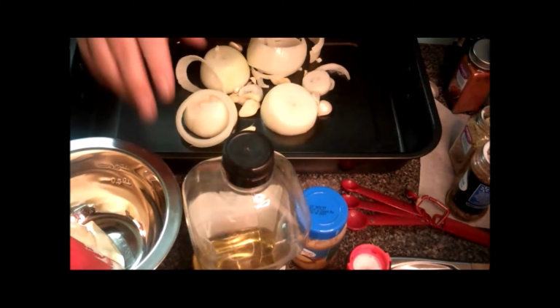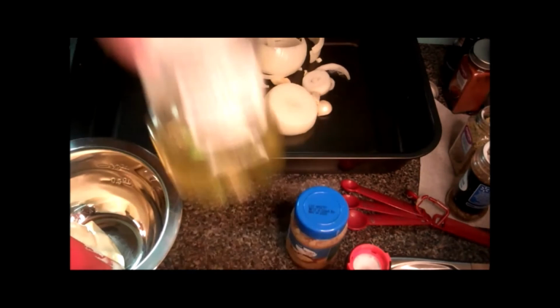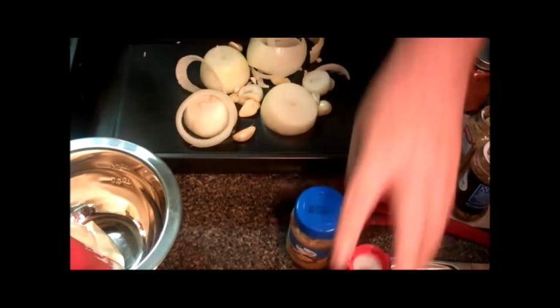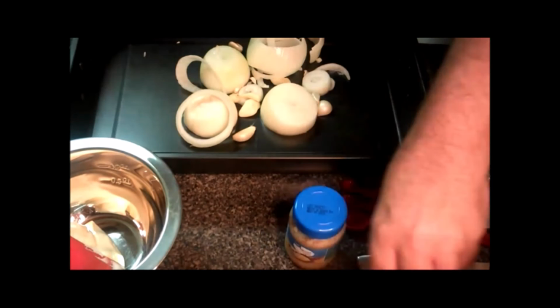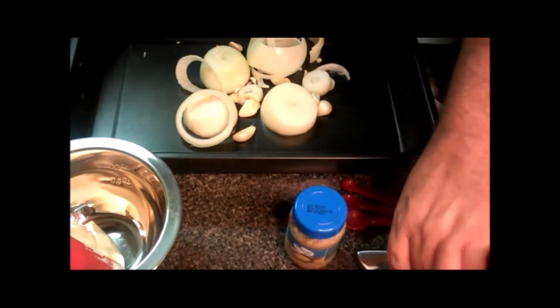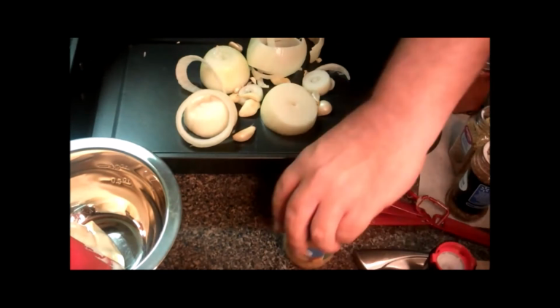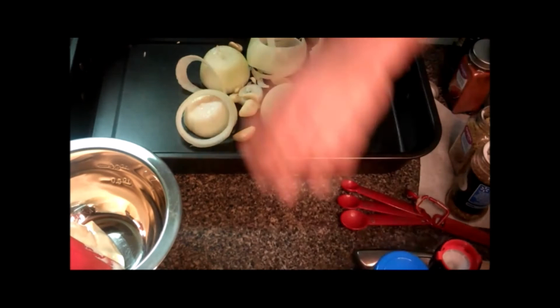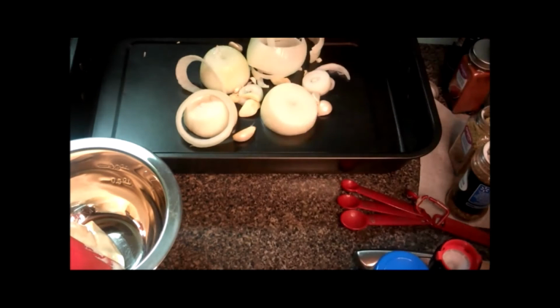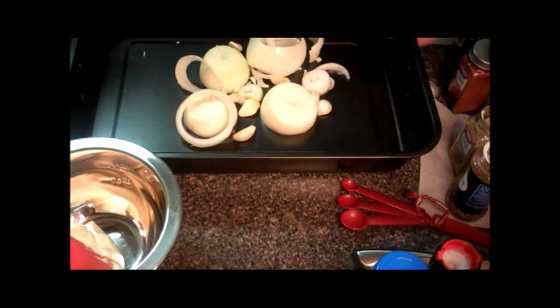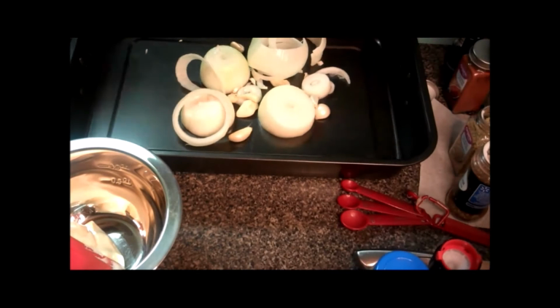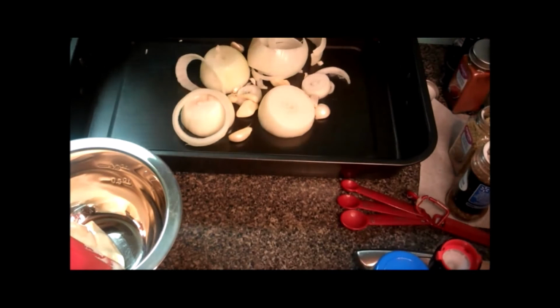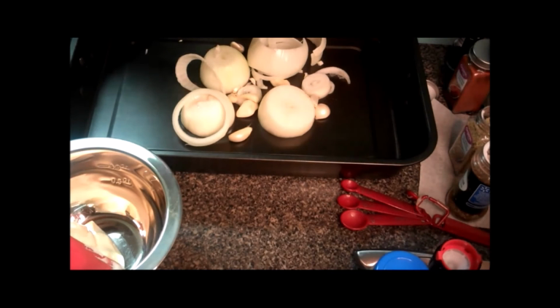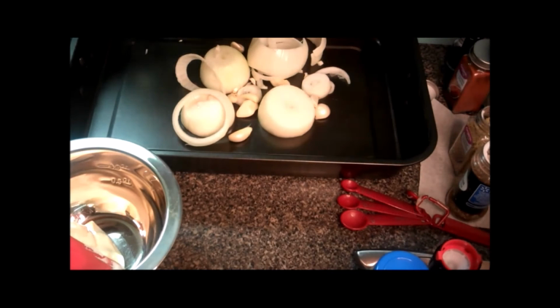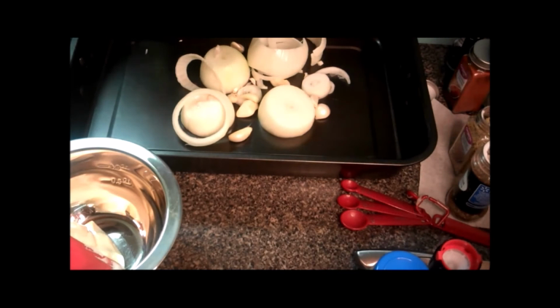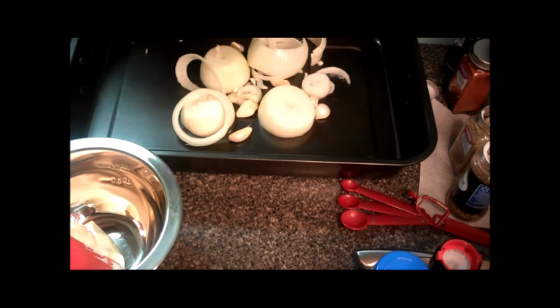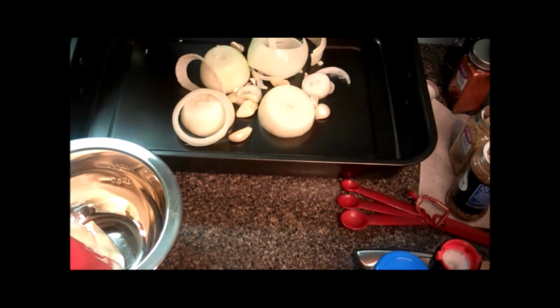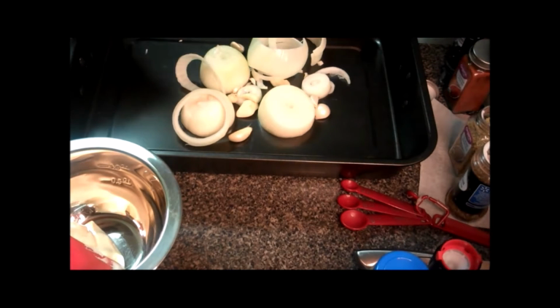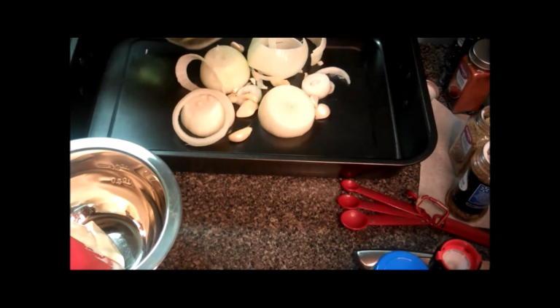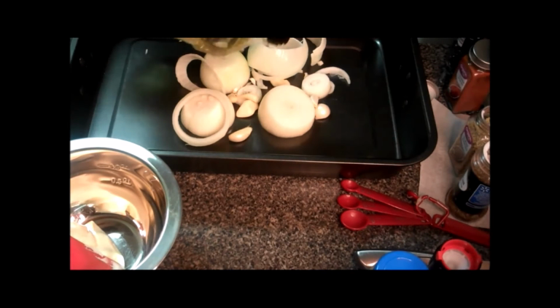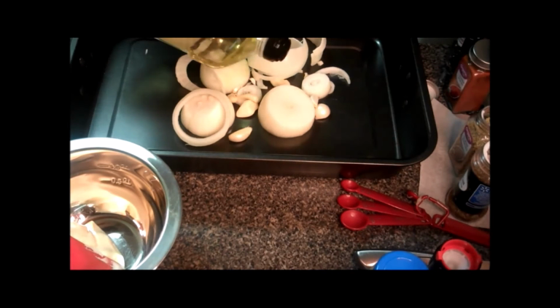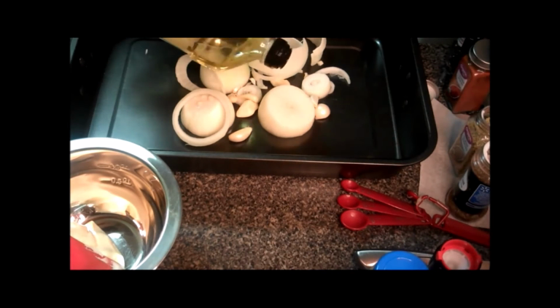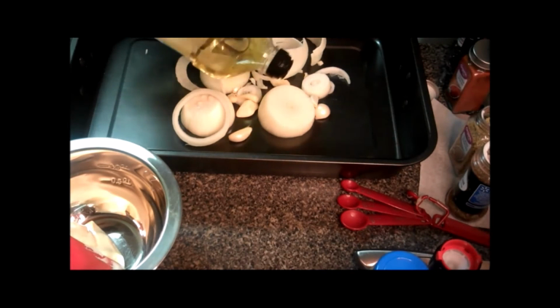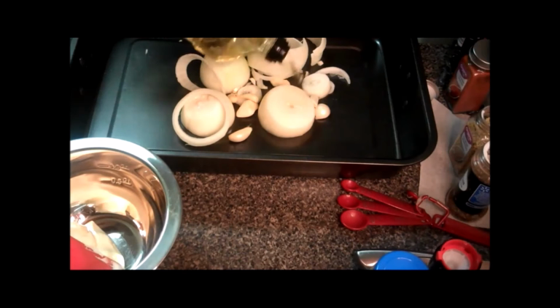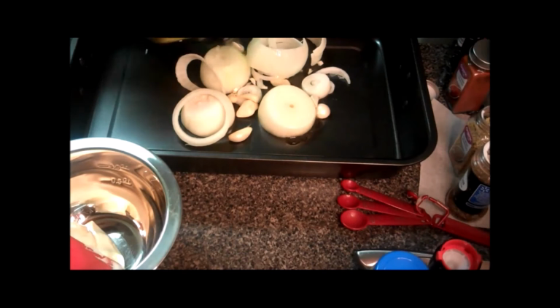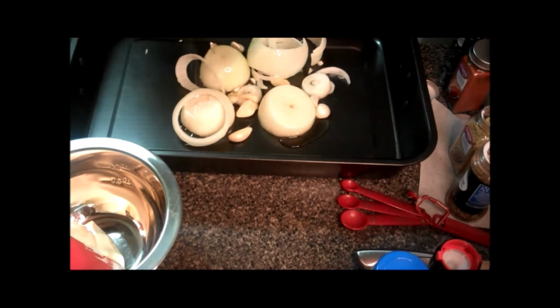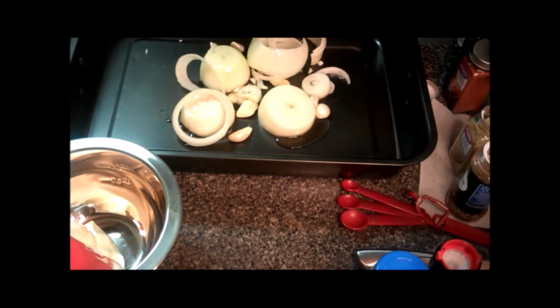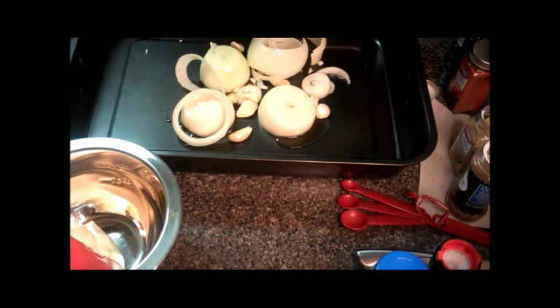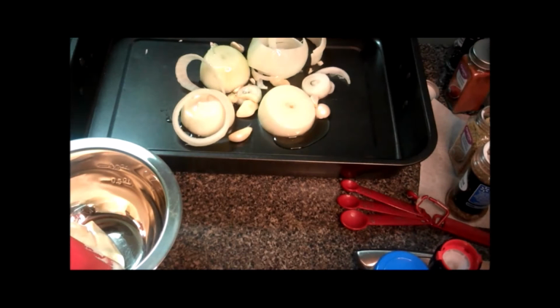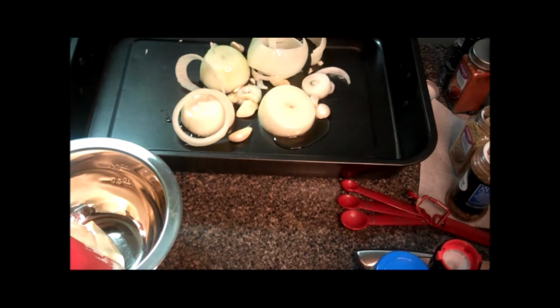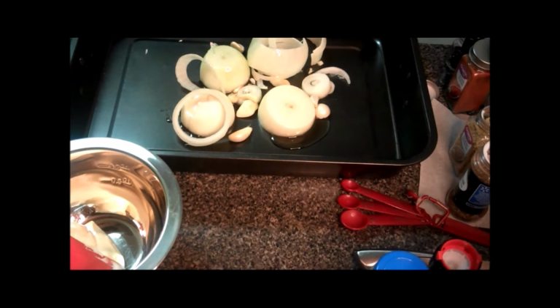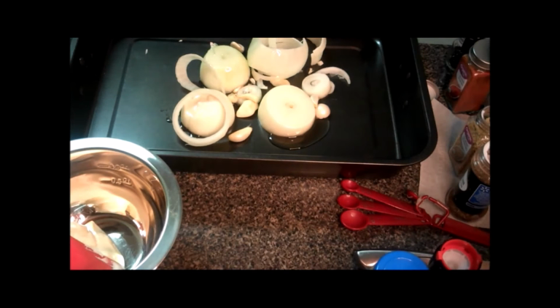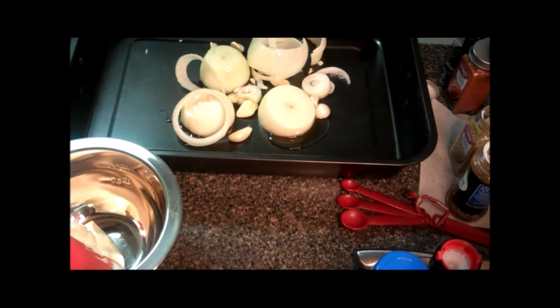To start, I have two rough chopped onions and two bulbs of garlic in my roasting pan. I'm just going to drizzle that with a little bit of olive oil.